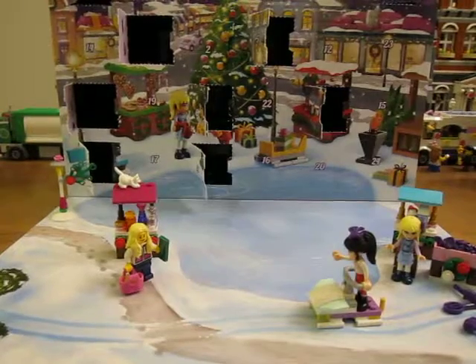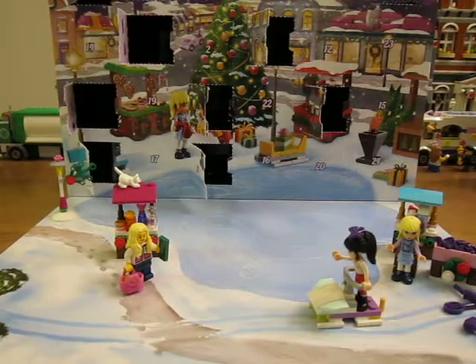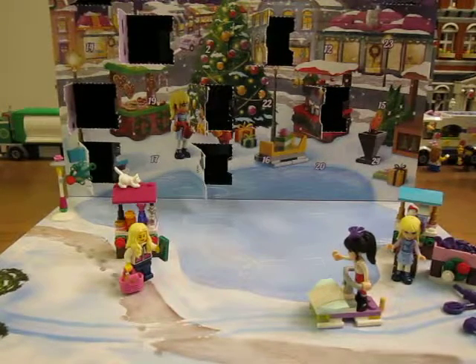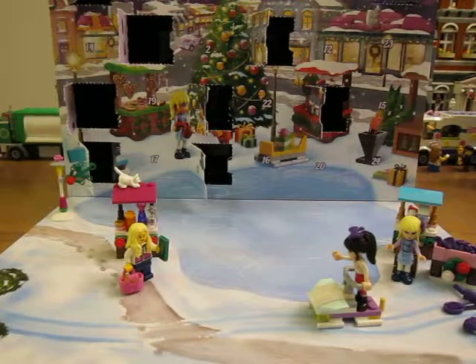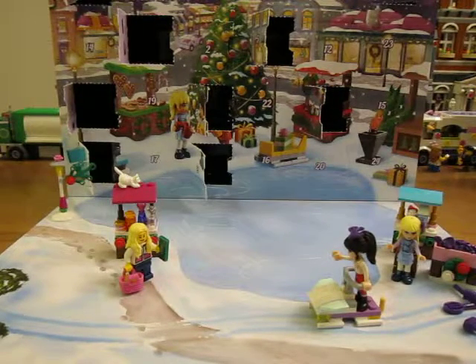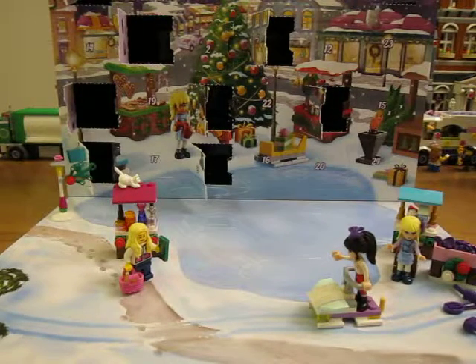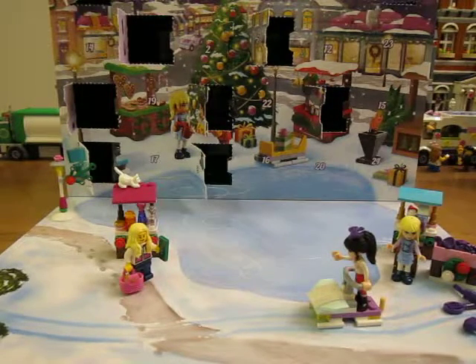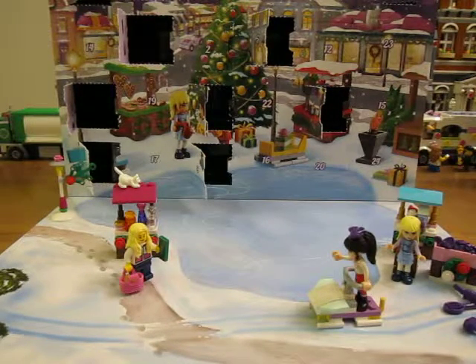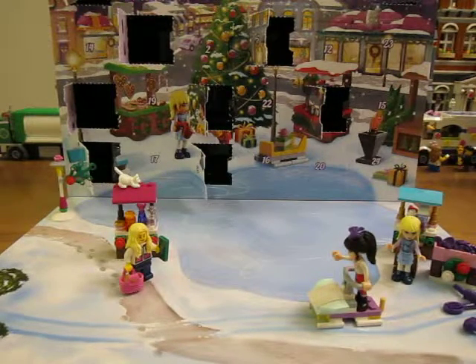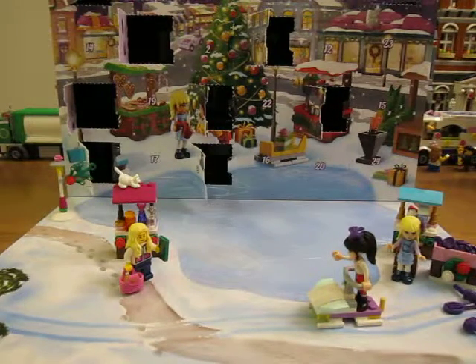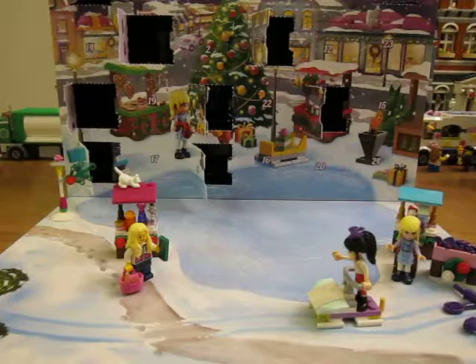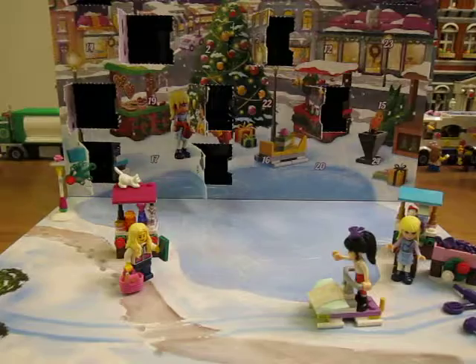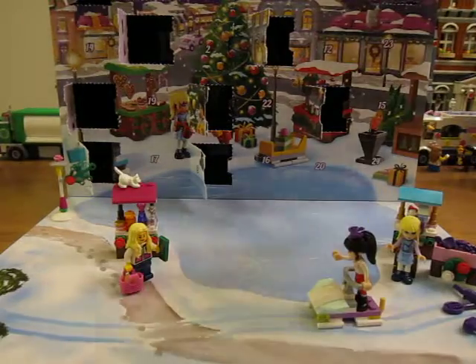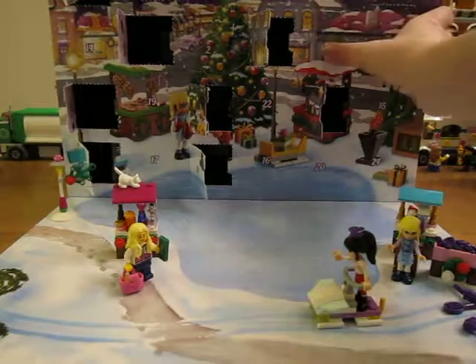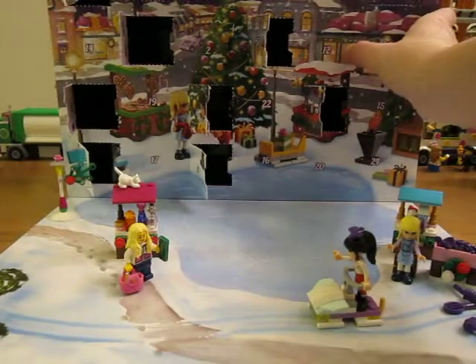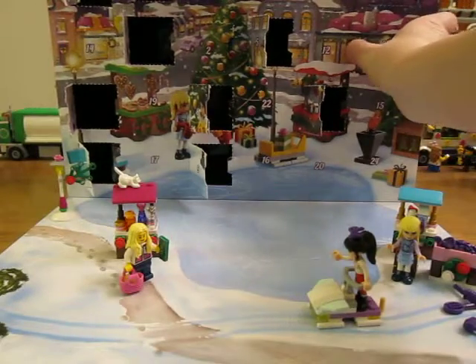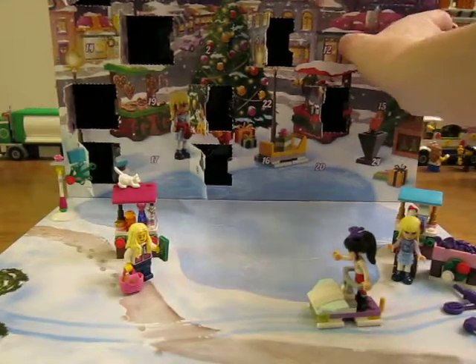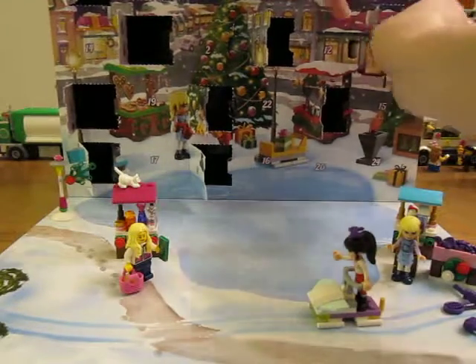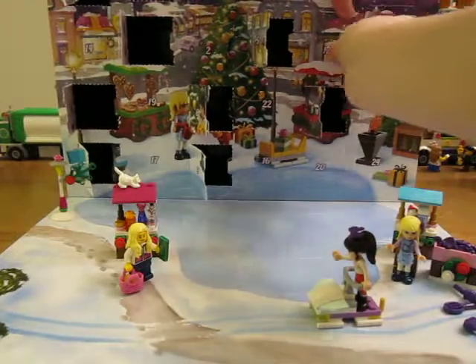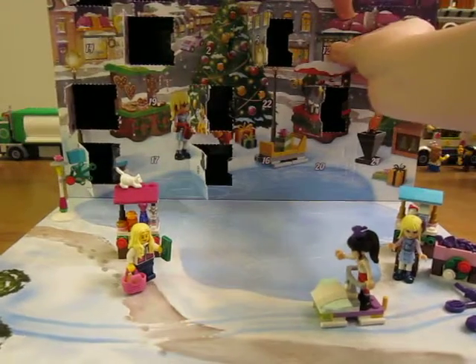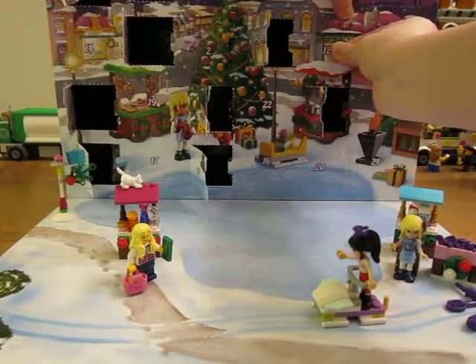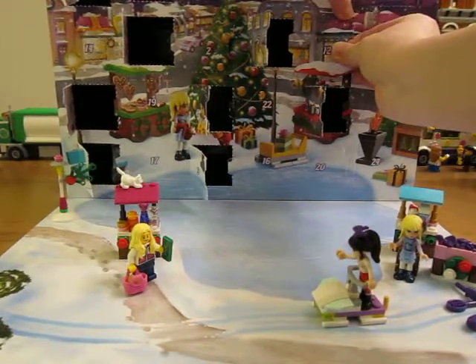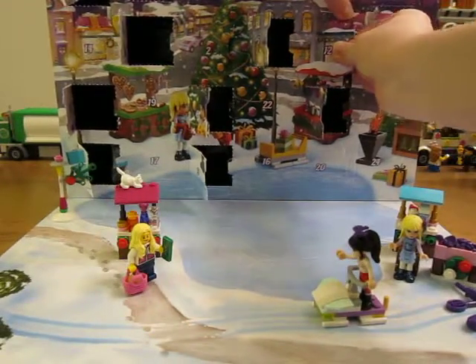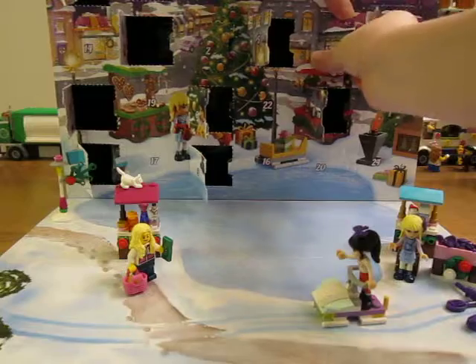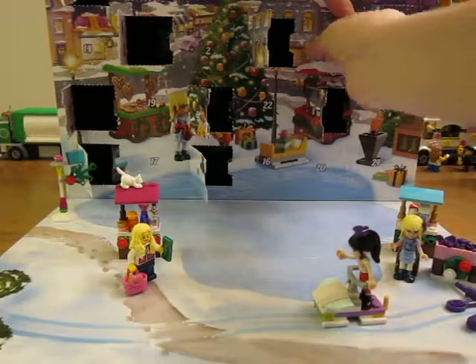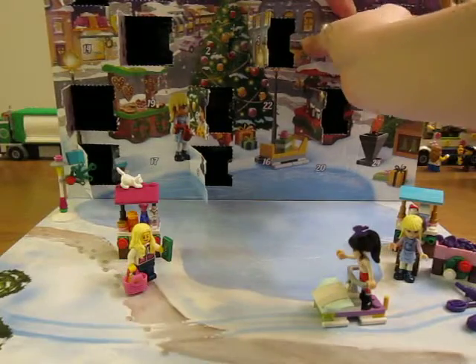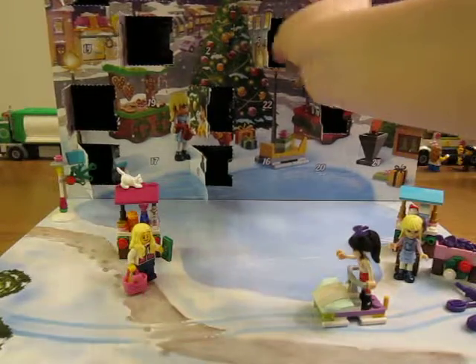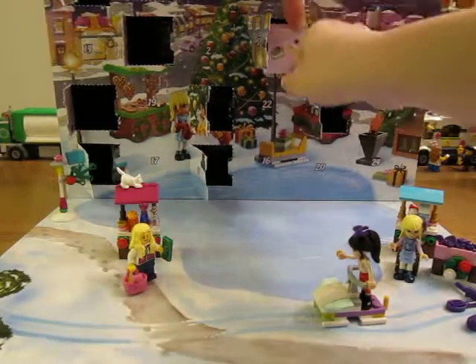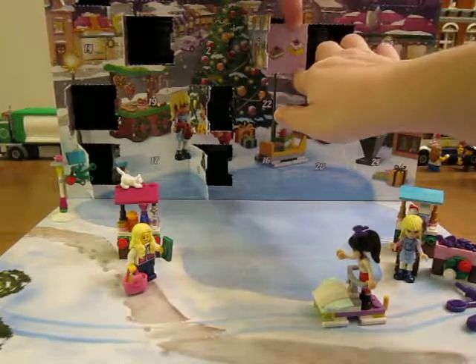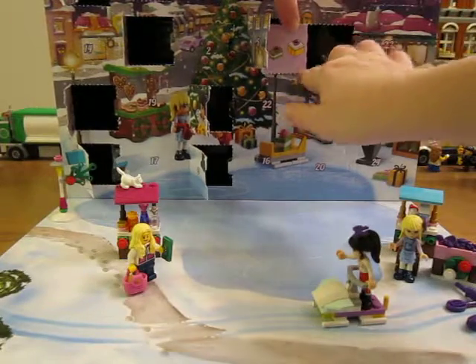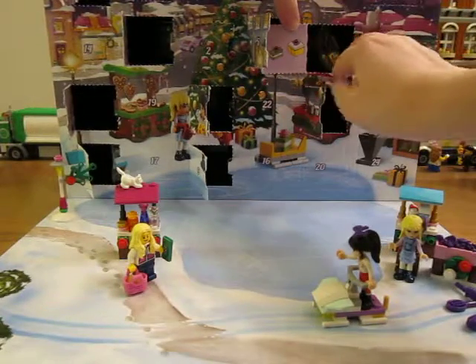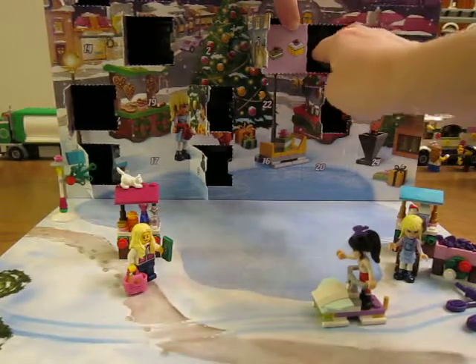Hi guys, let's see what's in day 12 of the Lego Friends advent calendar. Looks like some presents.